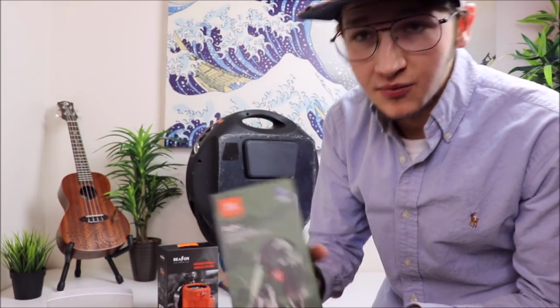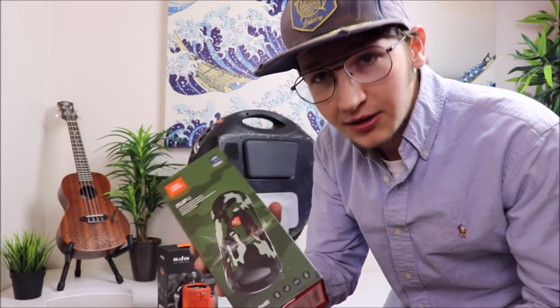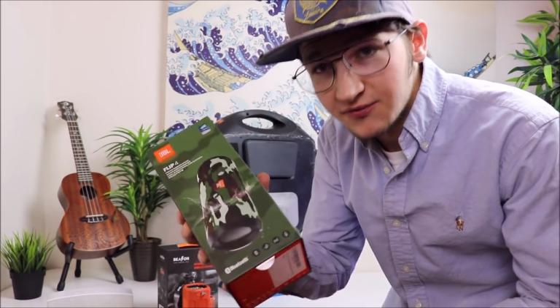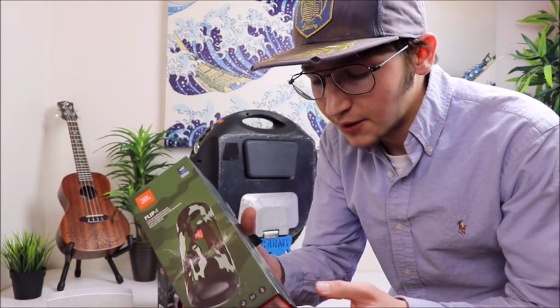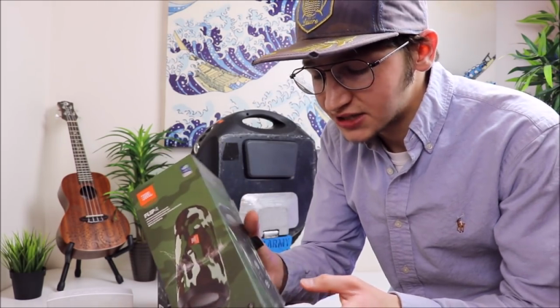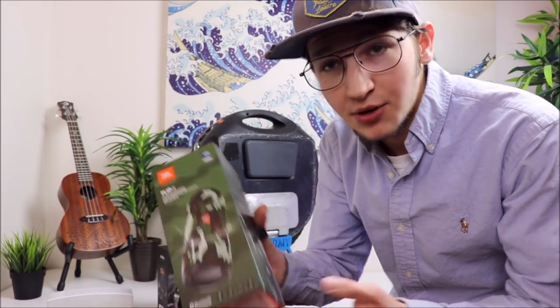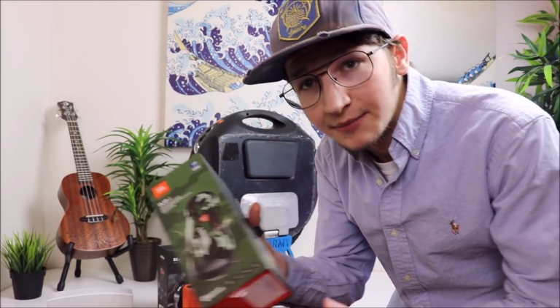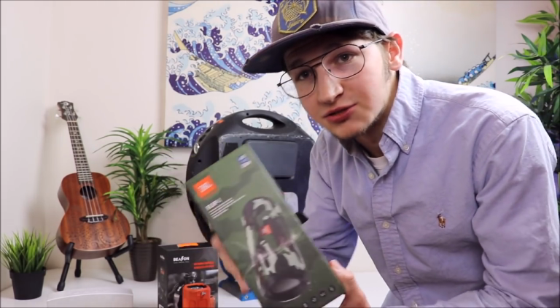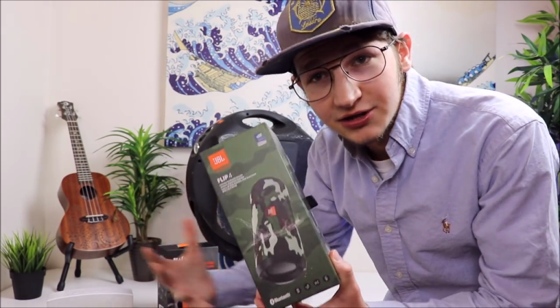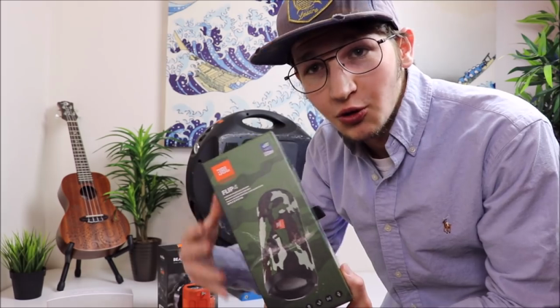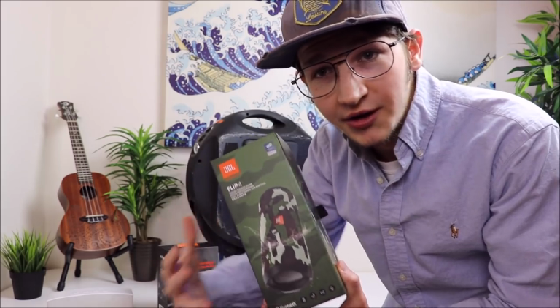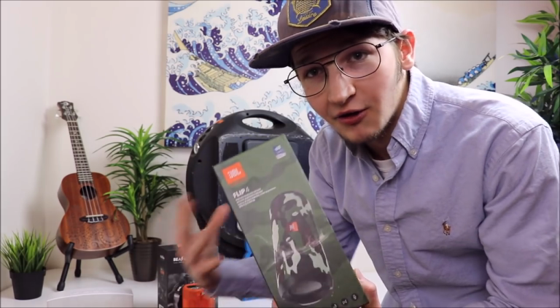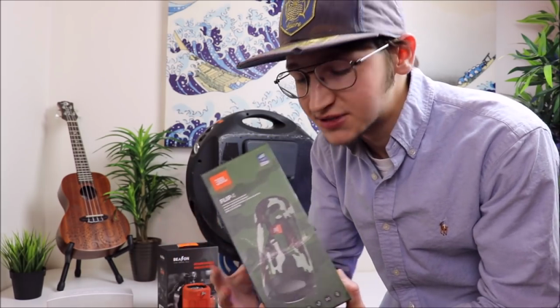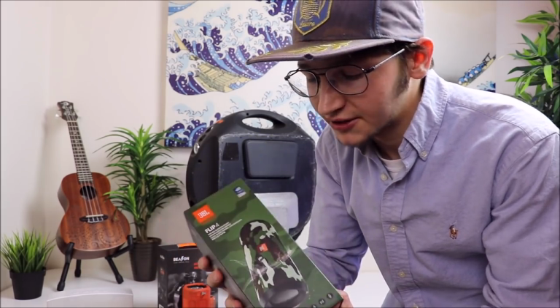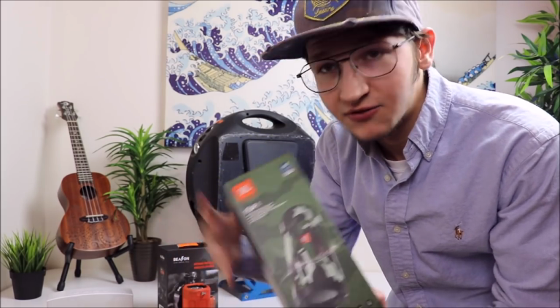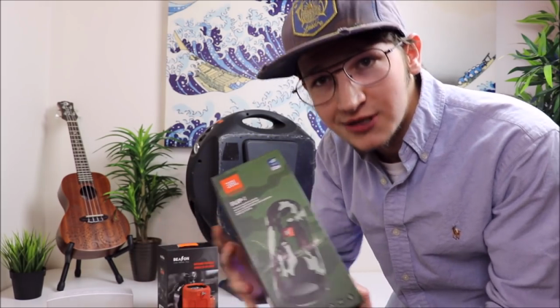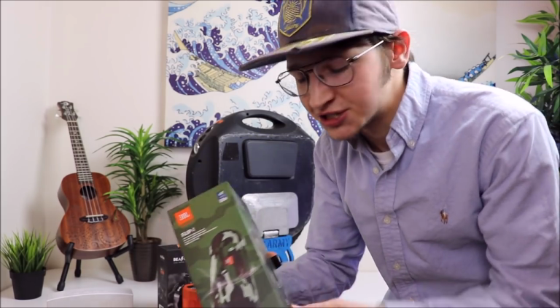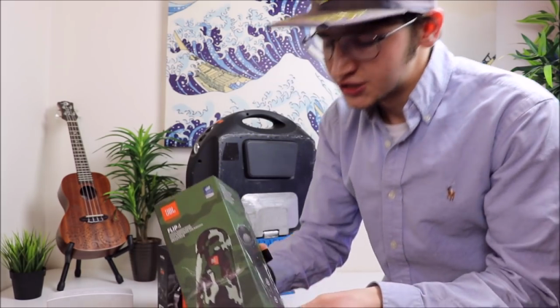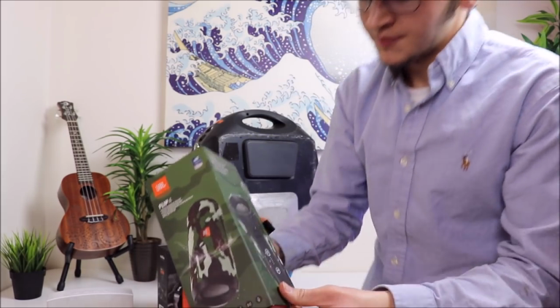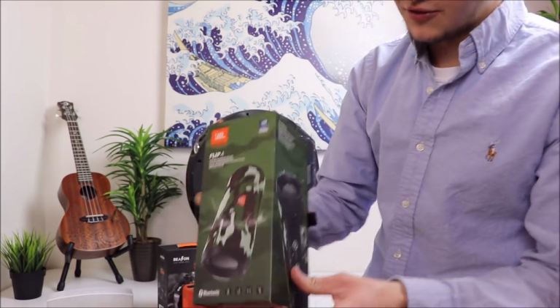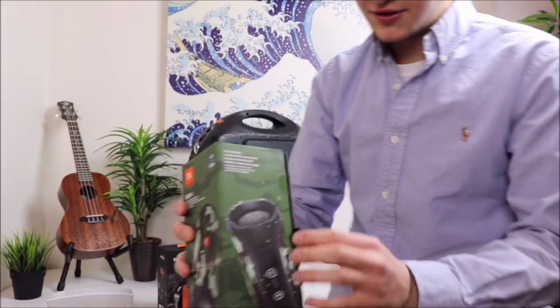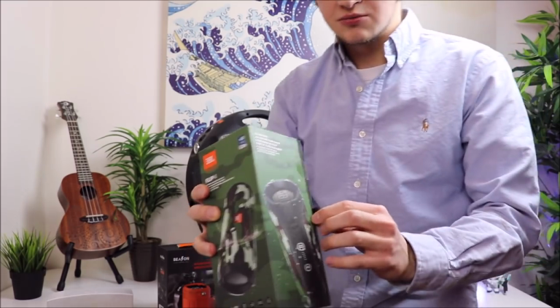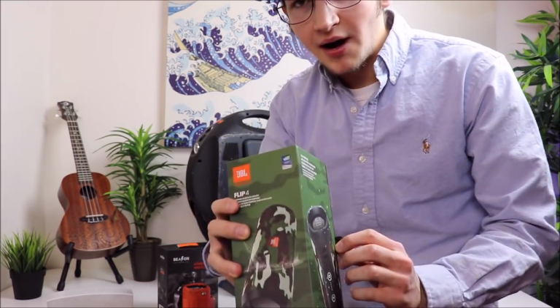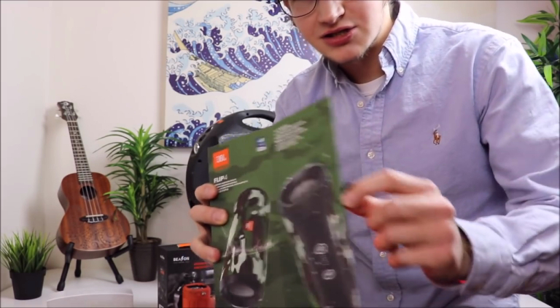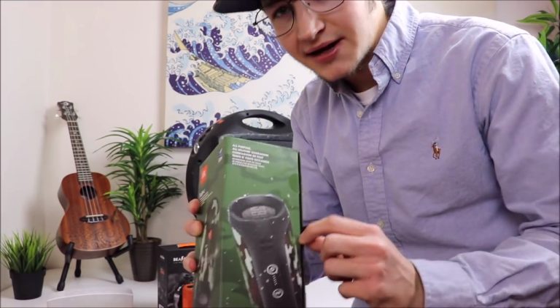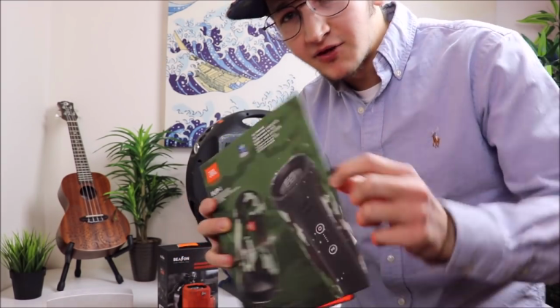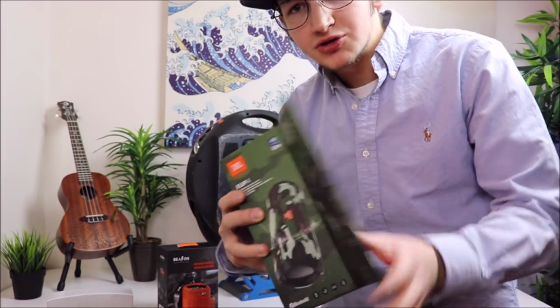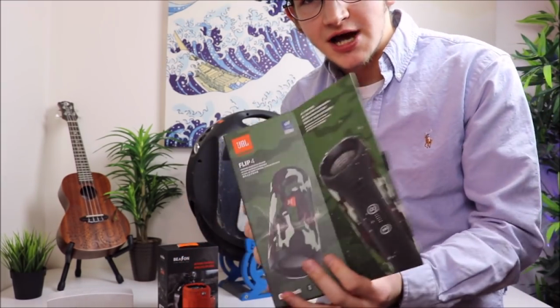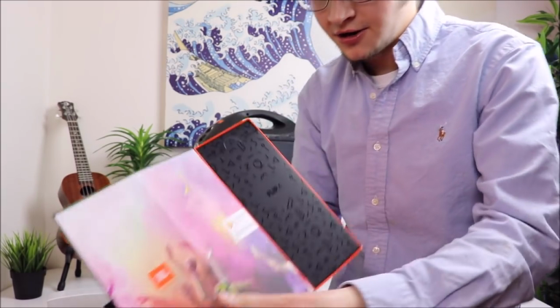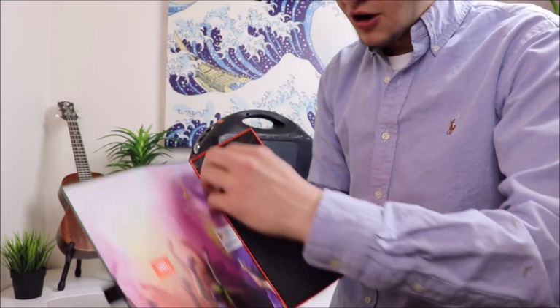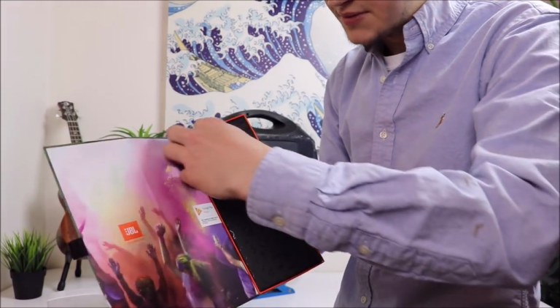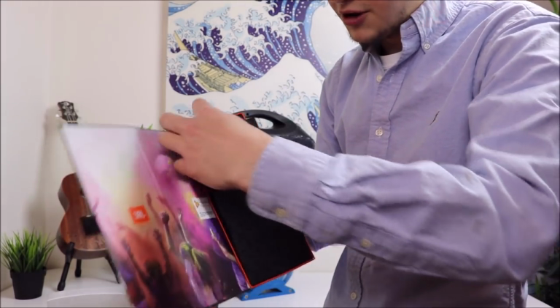I'm going to give you all a quick unboxing of it. I'll put it back in the box so I can show you all the whole rundown of how it comes. Give you all a good presentation. So right off the bat you get this cool box — it has a little magnetic flip closure on the side right here. Open this bad boy up.